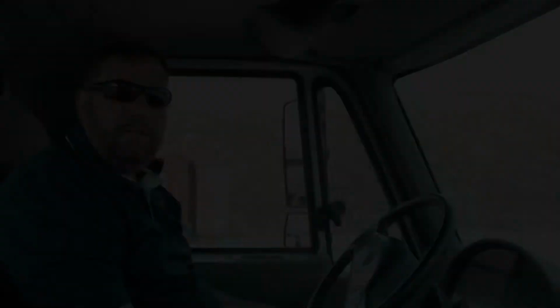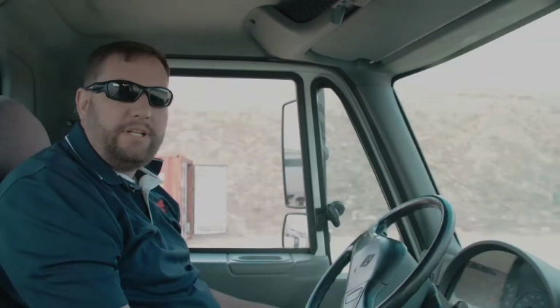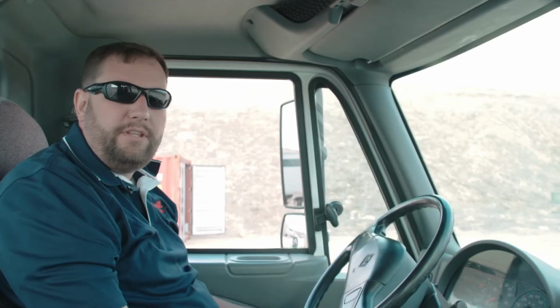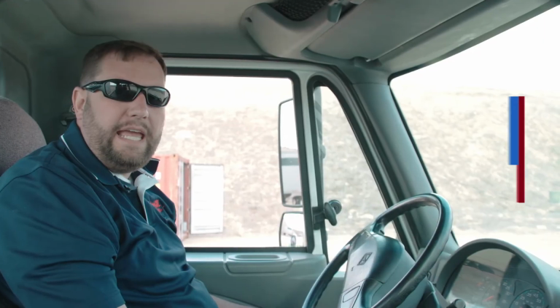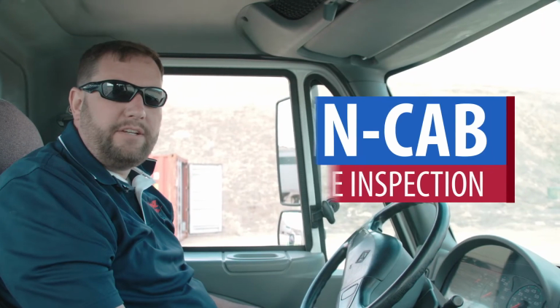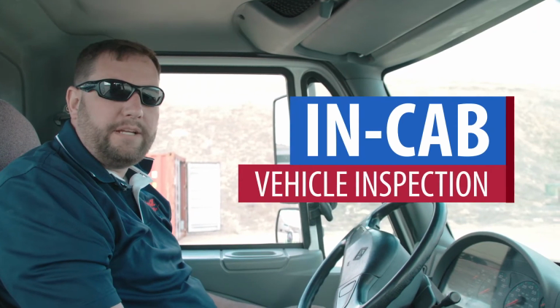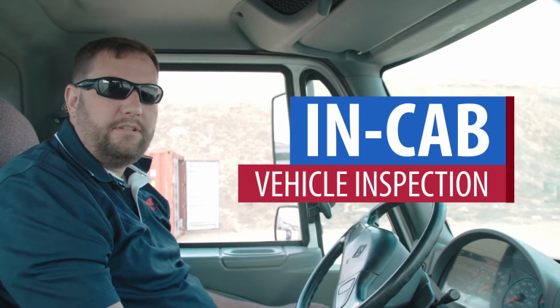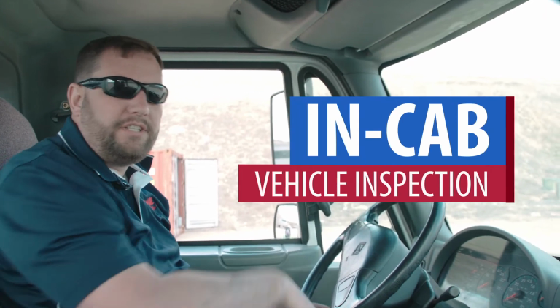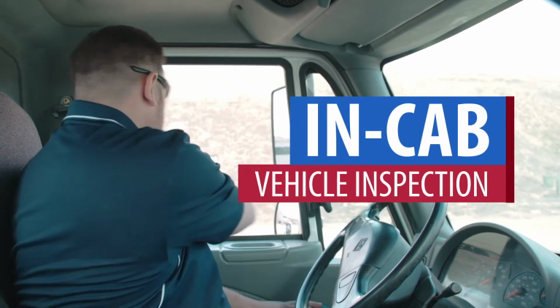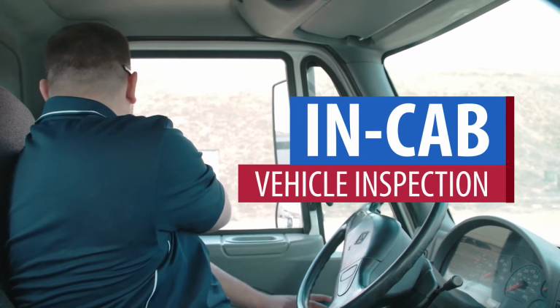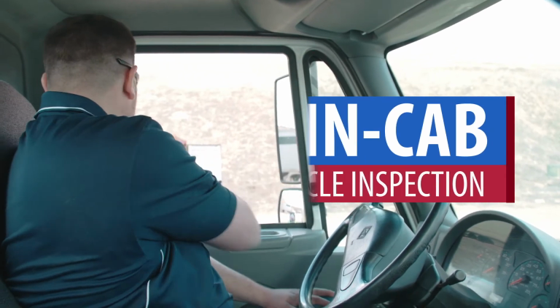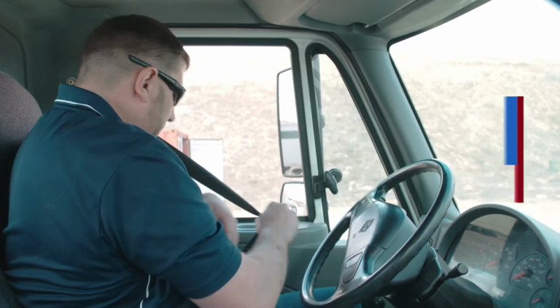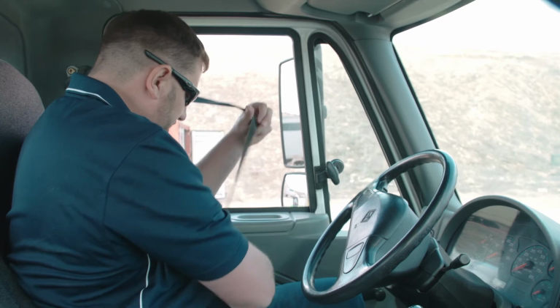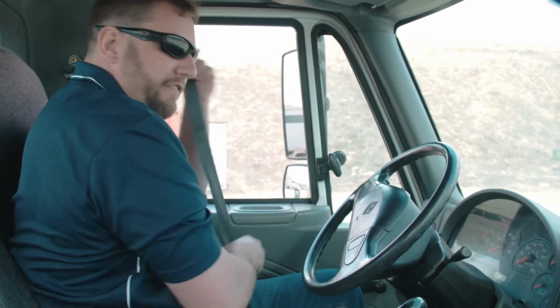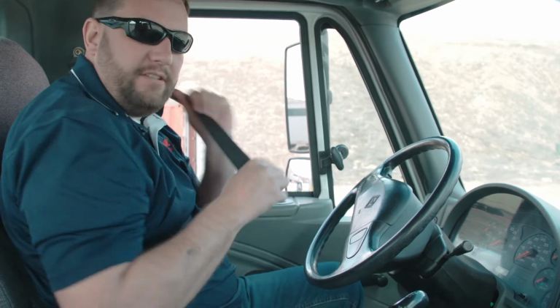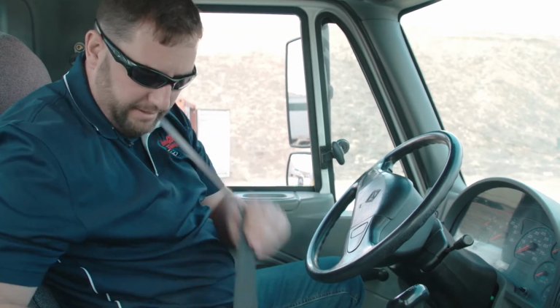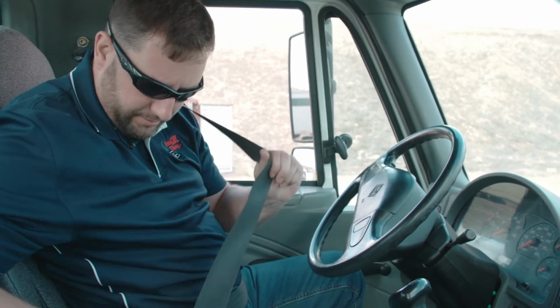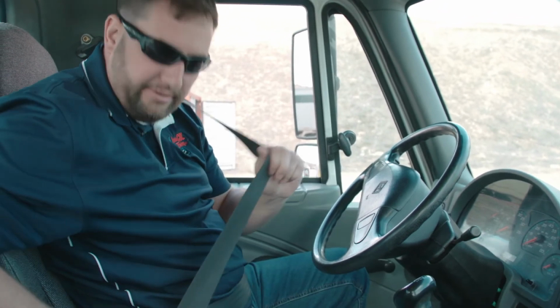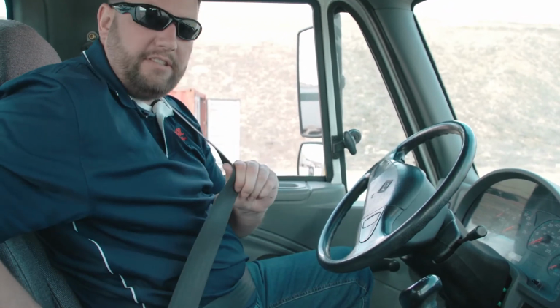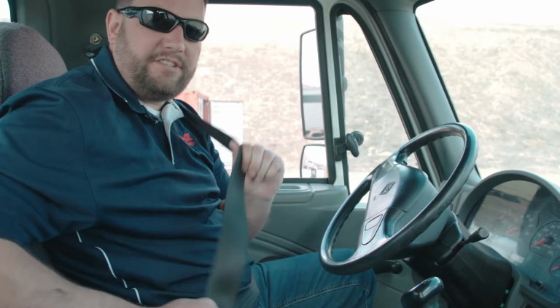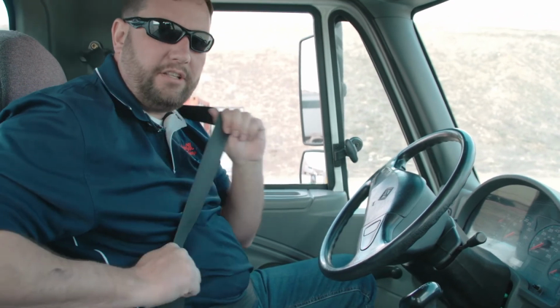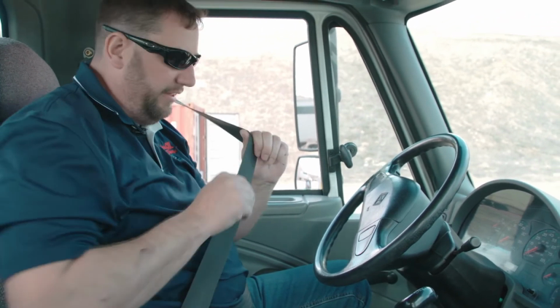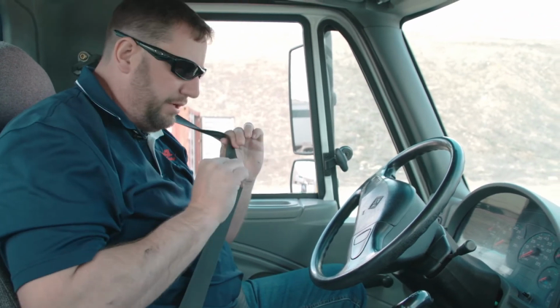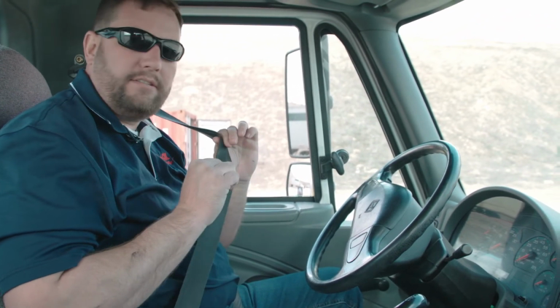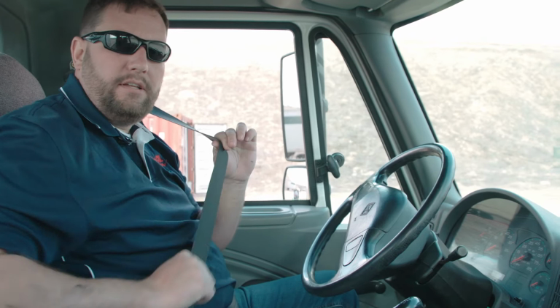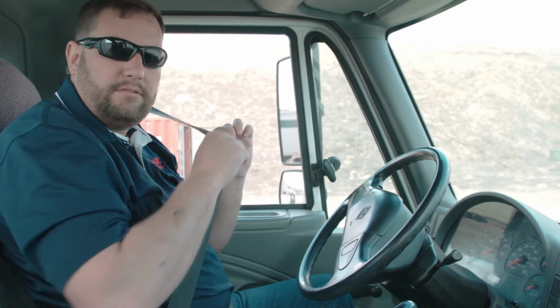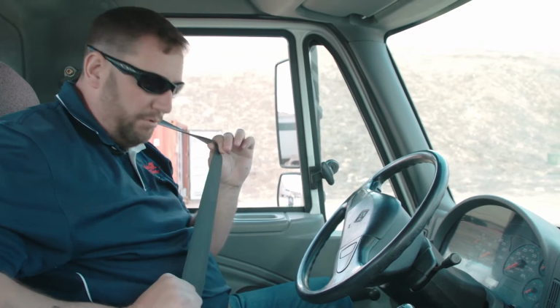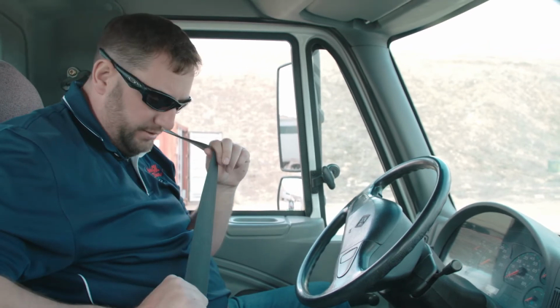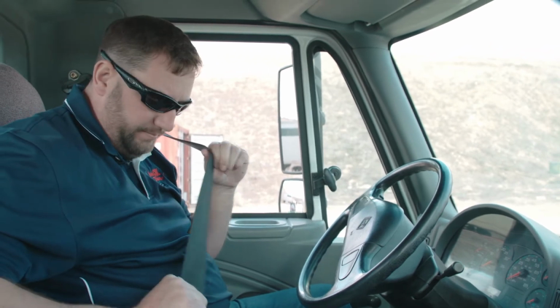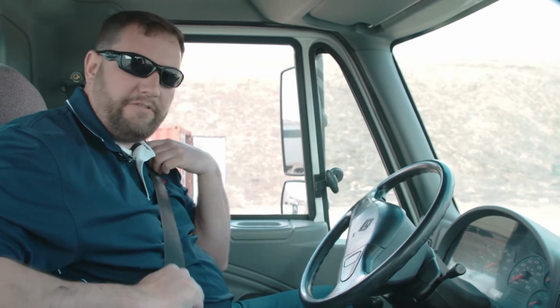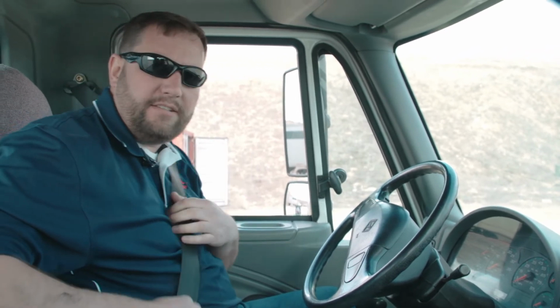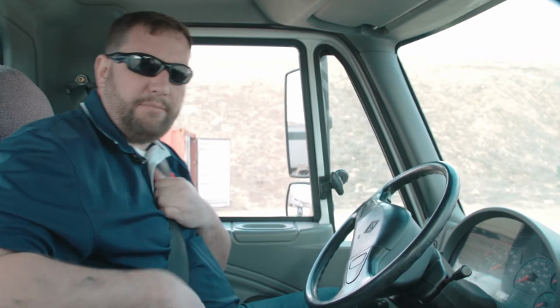Next we're going to do the in-cab vehicle inspection. We're going to start with our seat belt. We want to make sure that it fits snugly around you, it latches securely, and there are no cuts, abrasions, or frays in the seat belt.